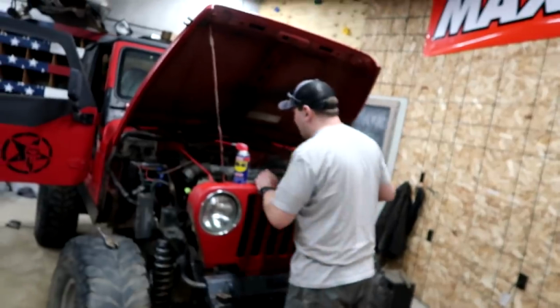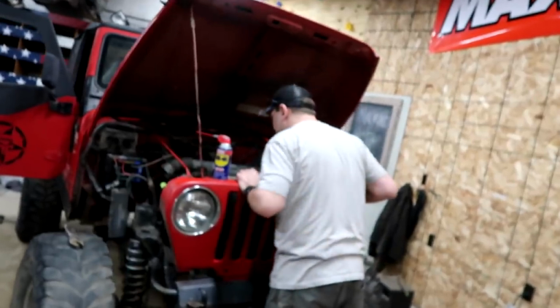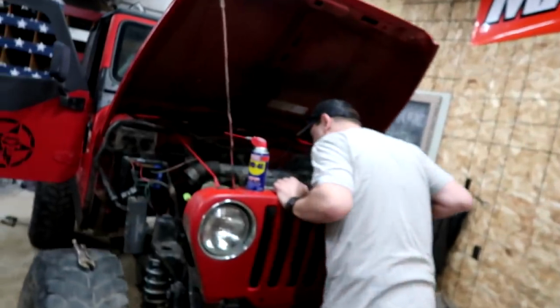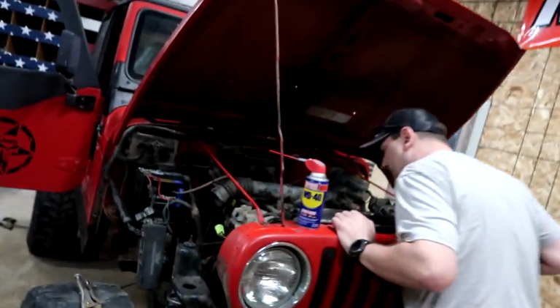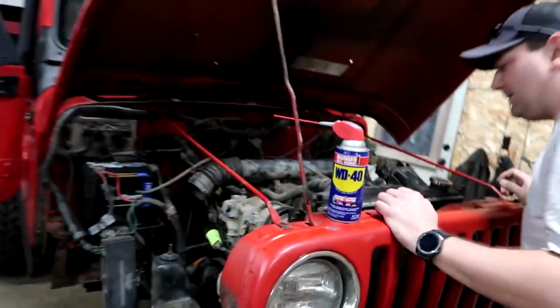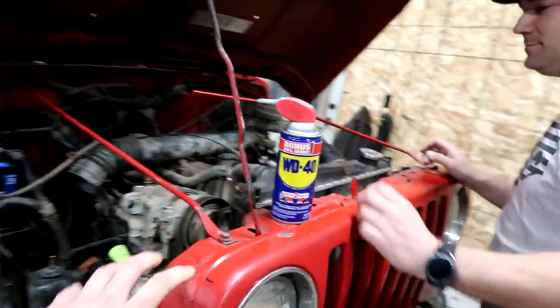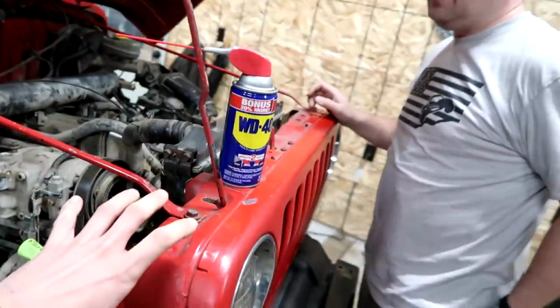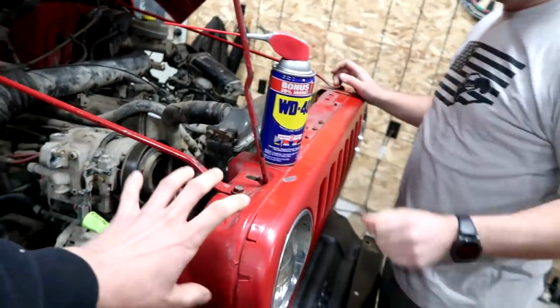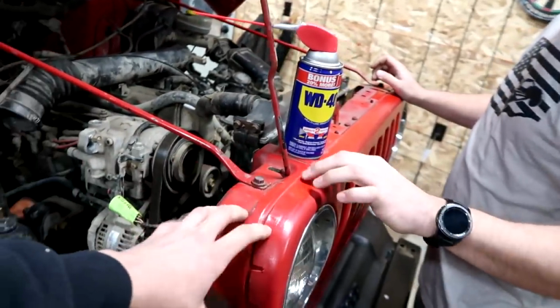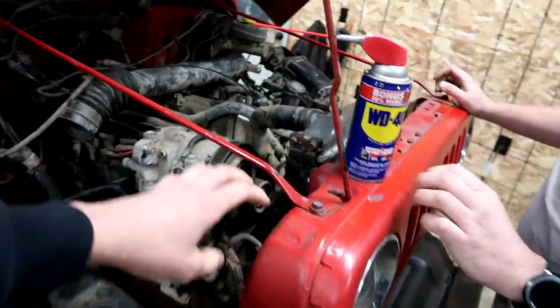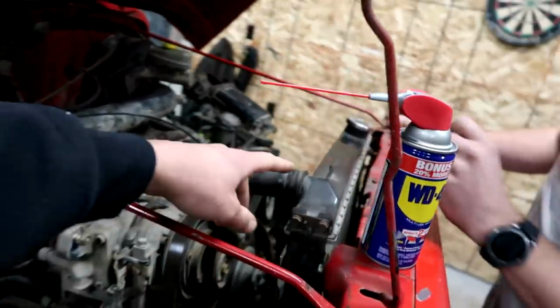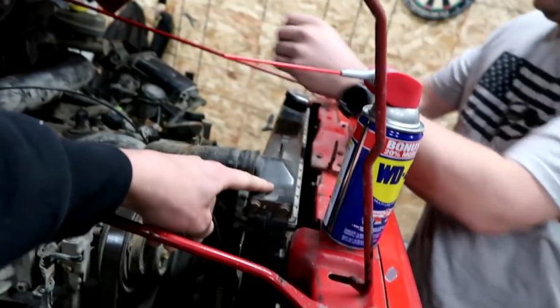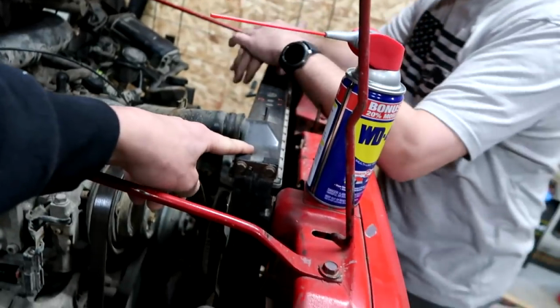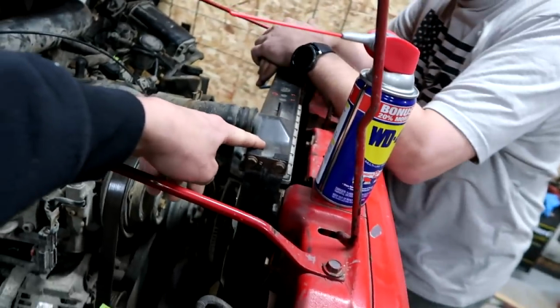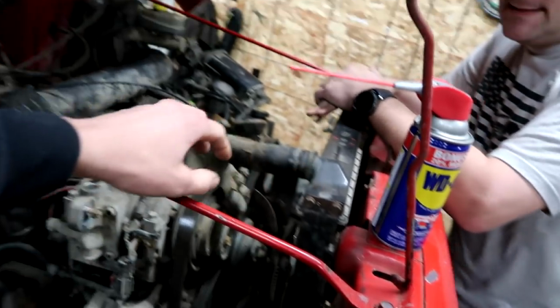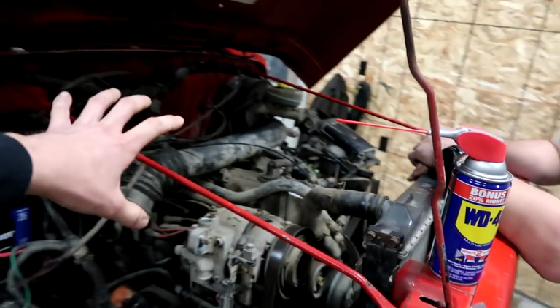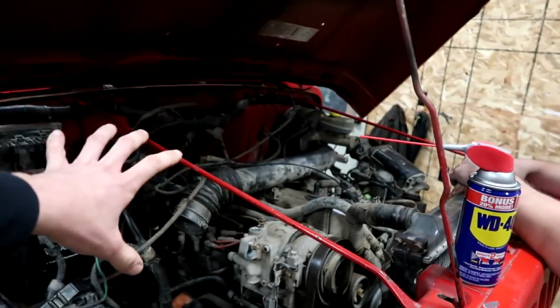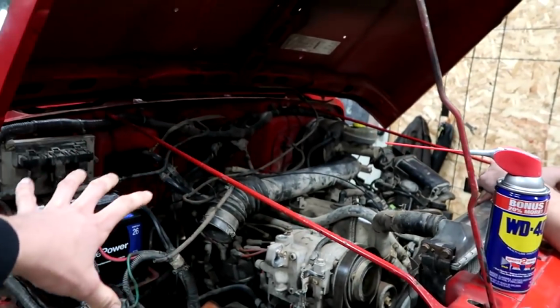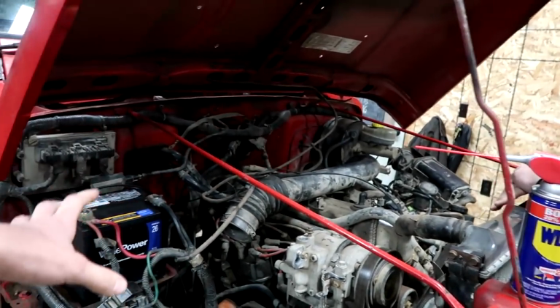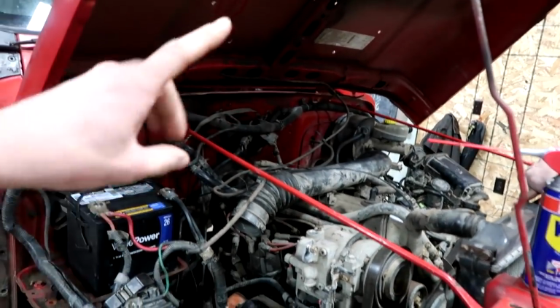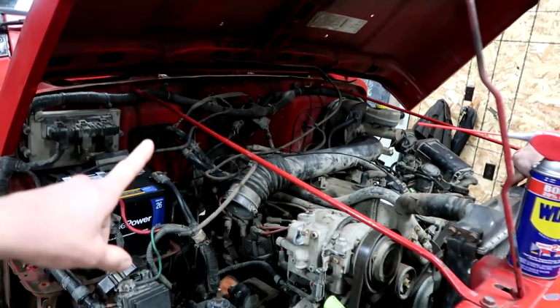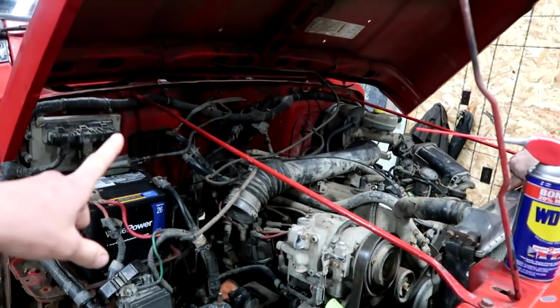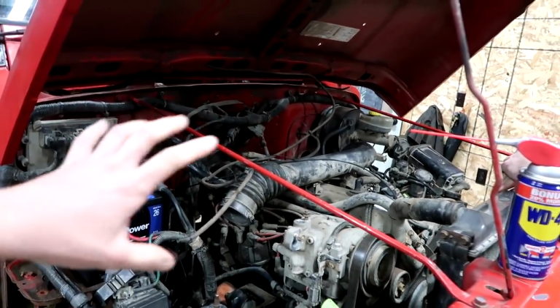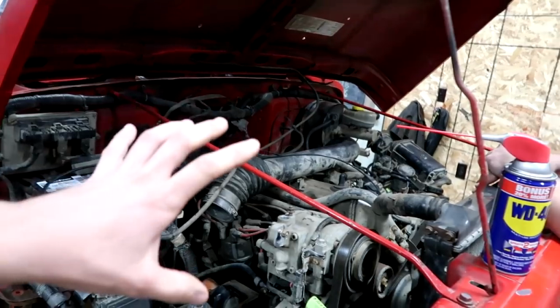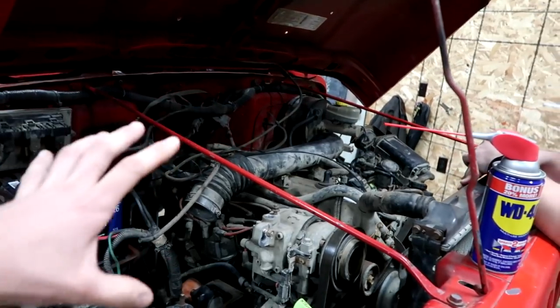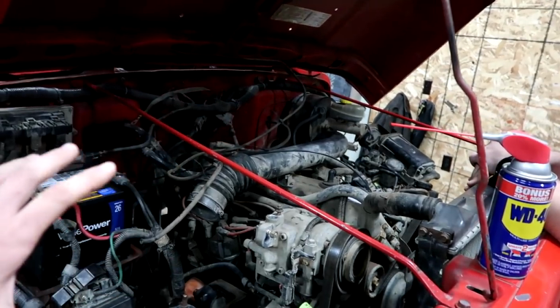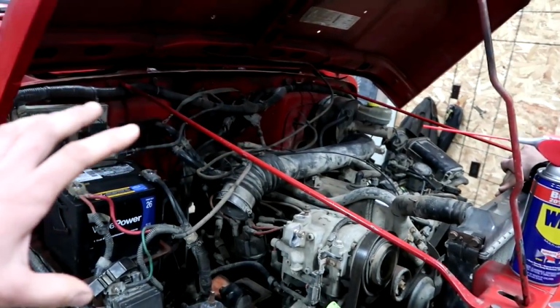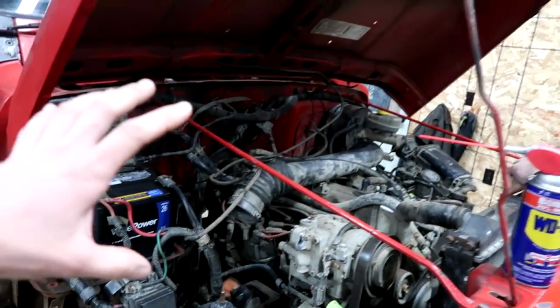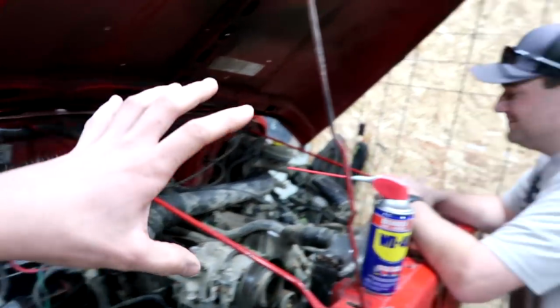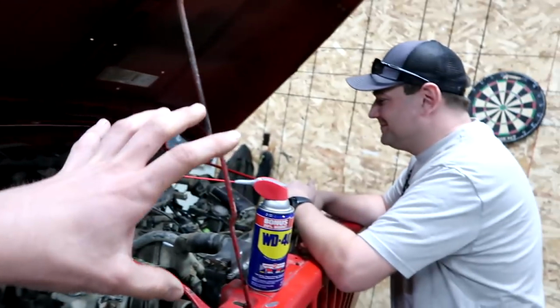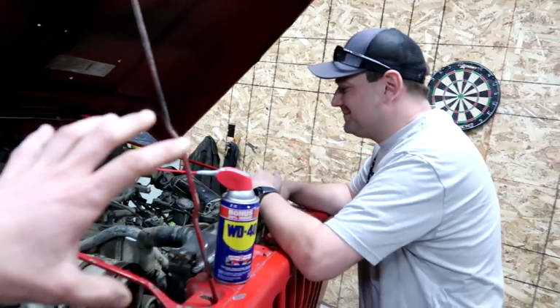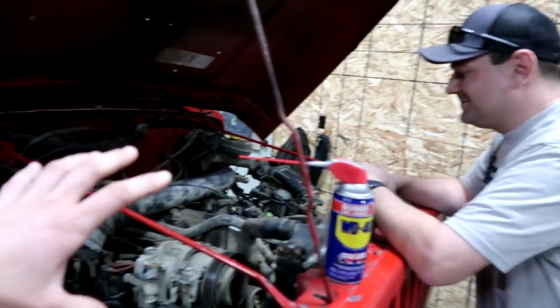We are going to check this thing out. We're probably going to tear off this front portion of the Jeep, probably drain the radiator, start tearing into this thing. We did find something out — we're not going to mention that just yet, but let's just say we have some work ahead of us.